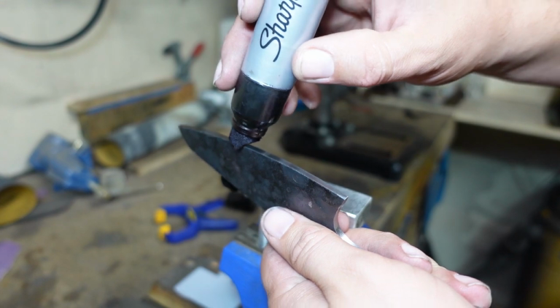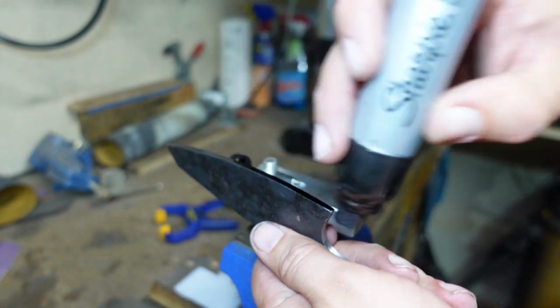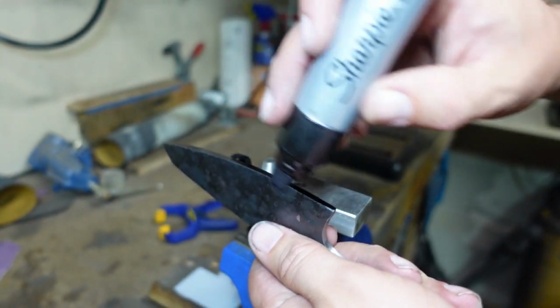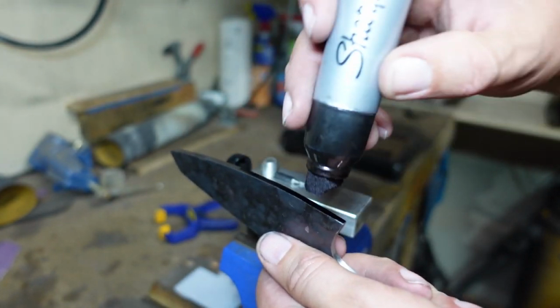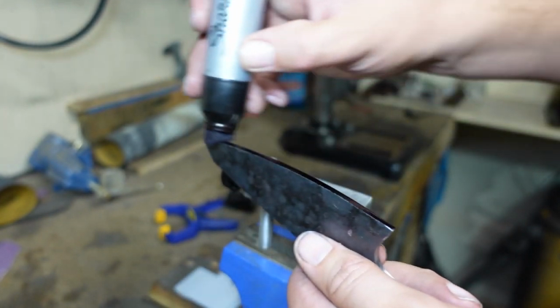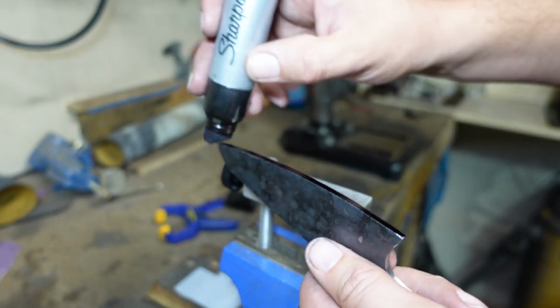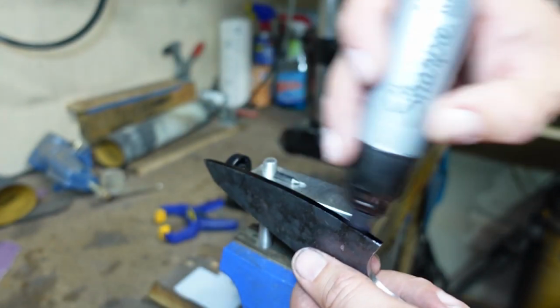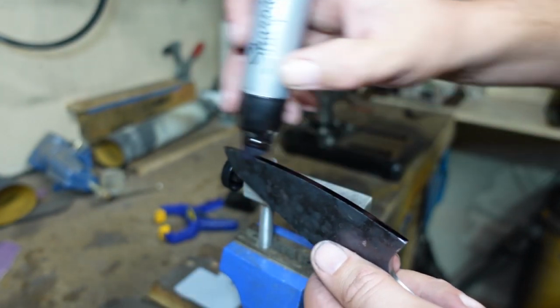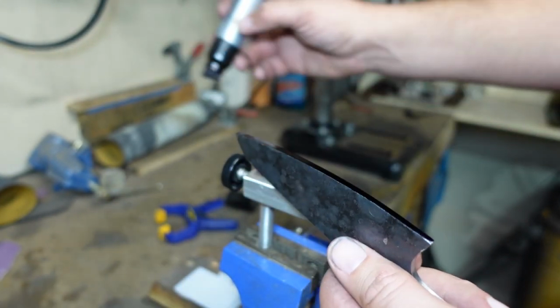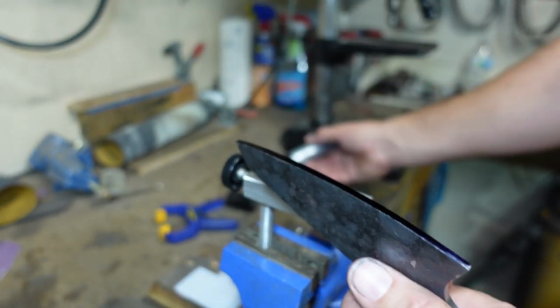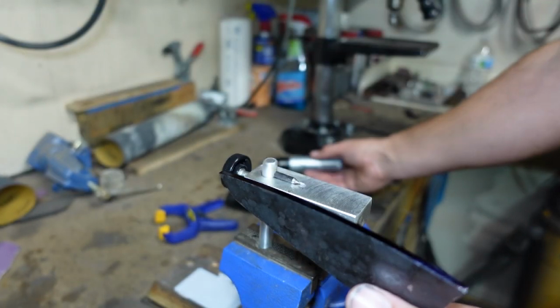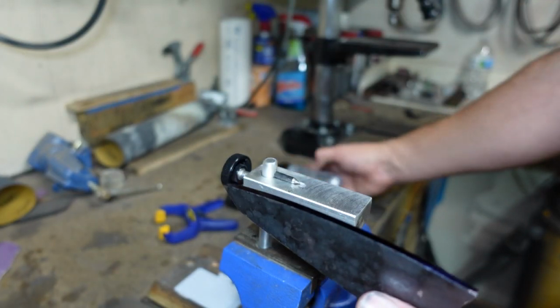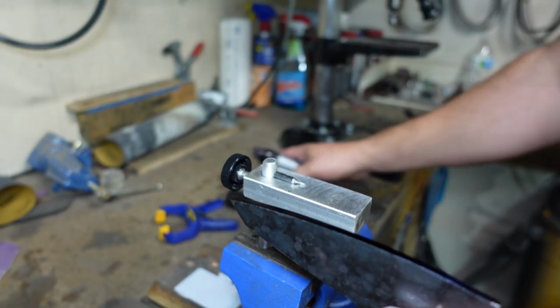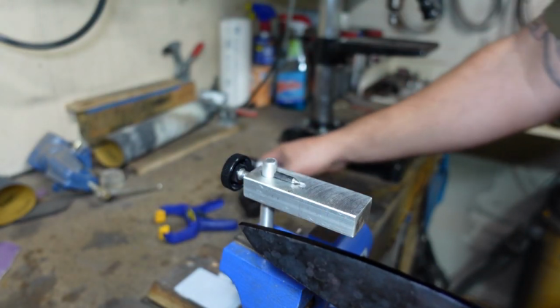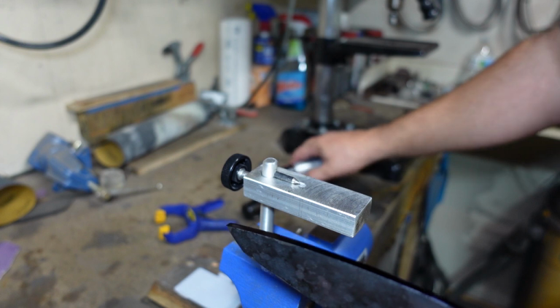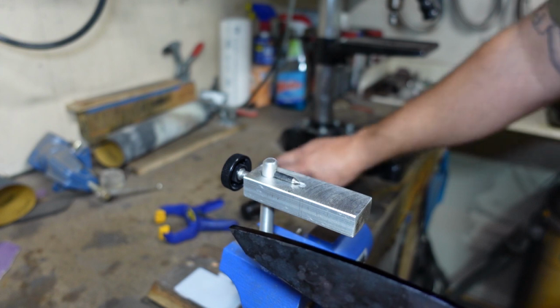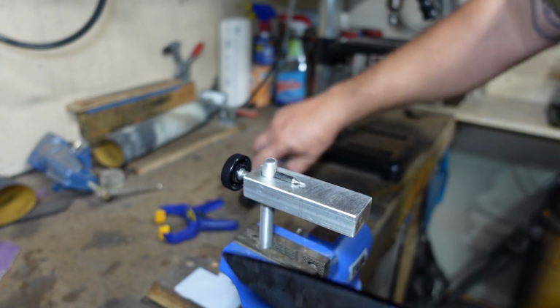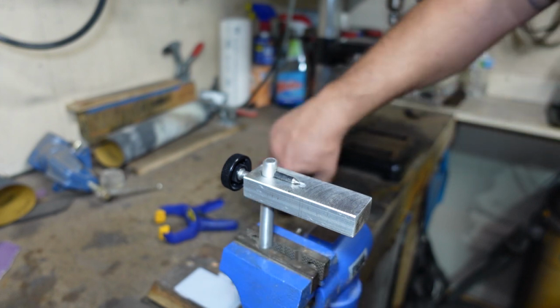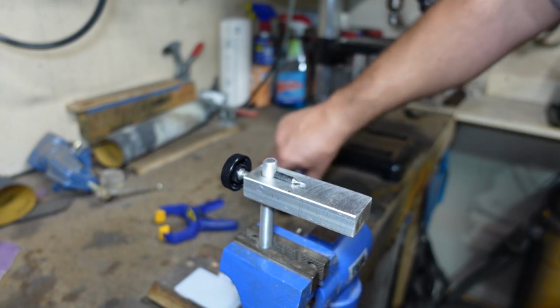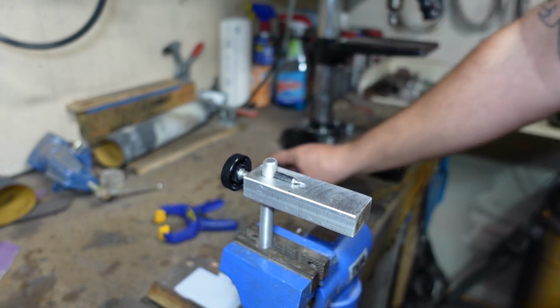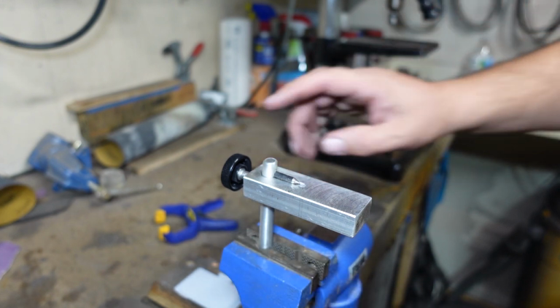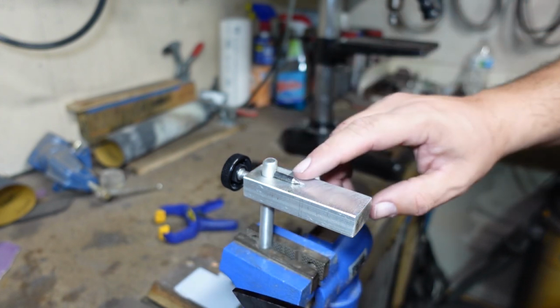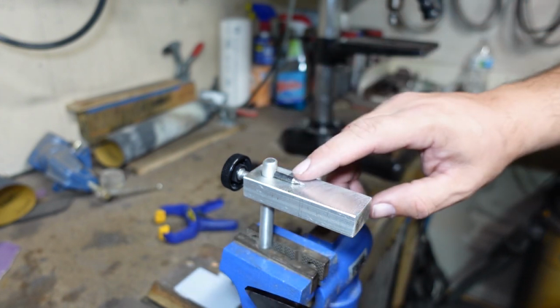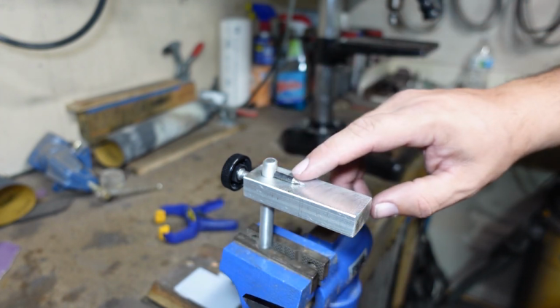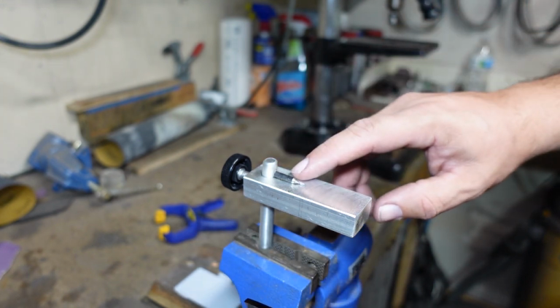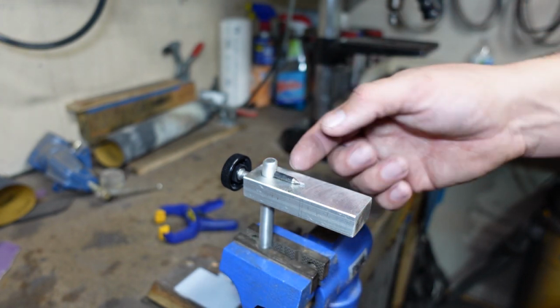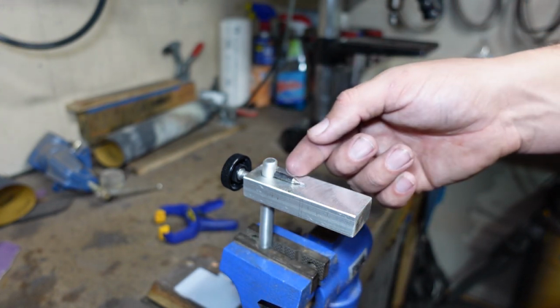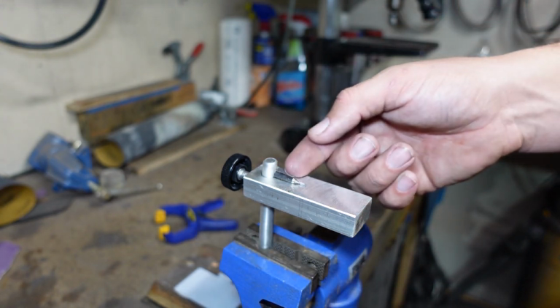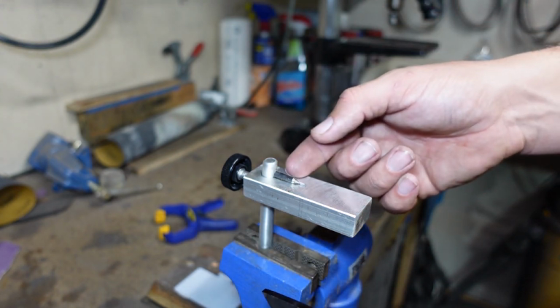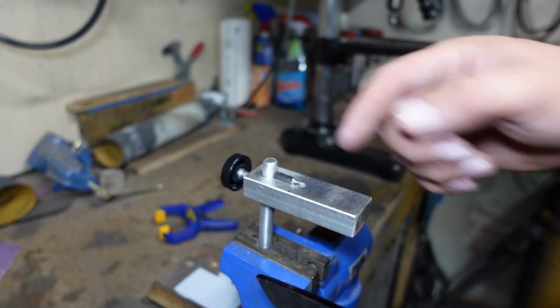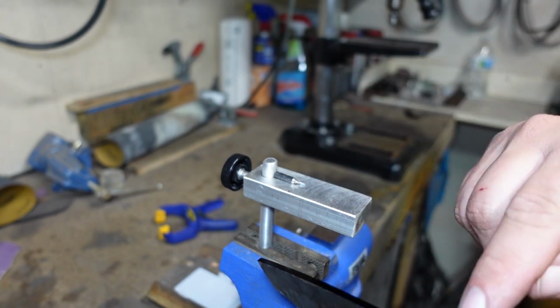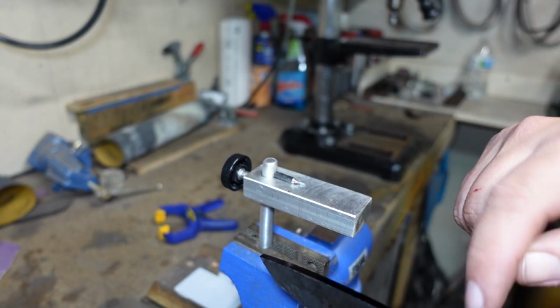We're going to mark our edge and then scribe it on this little center scribe right here. I've got the depth set for what I want.